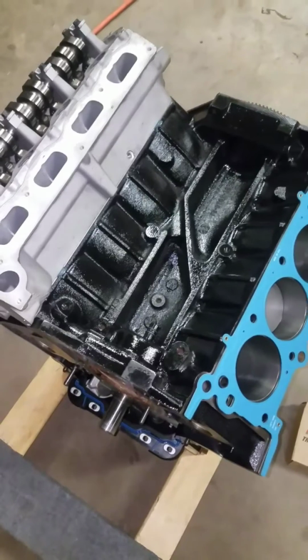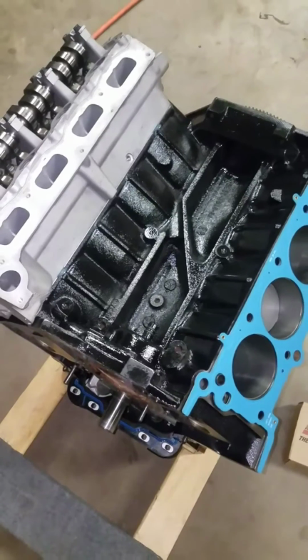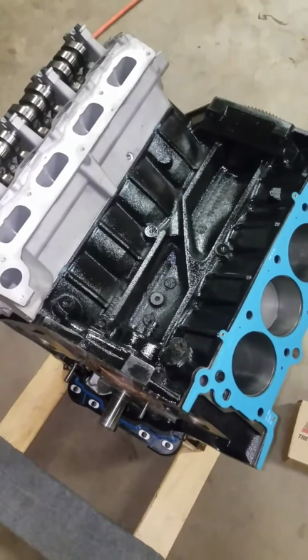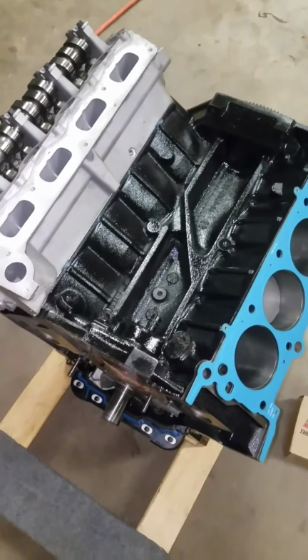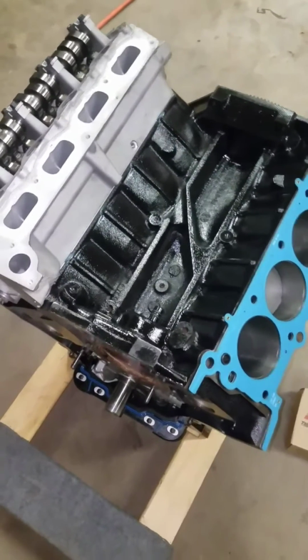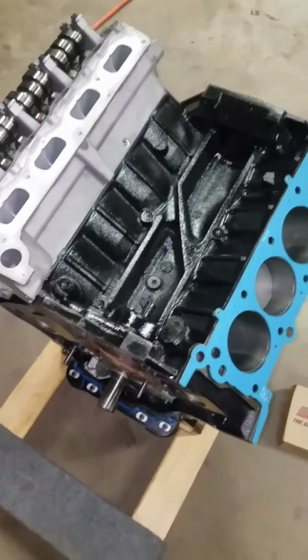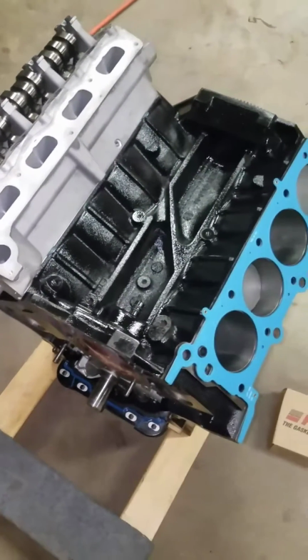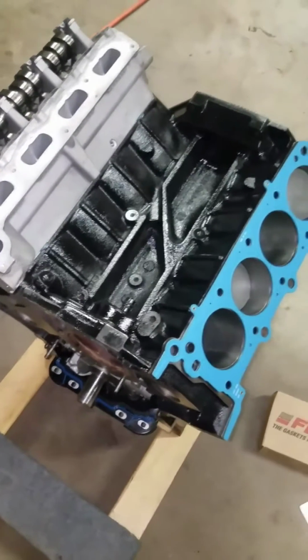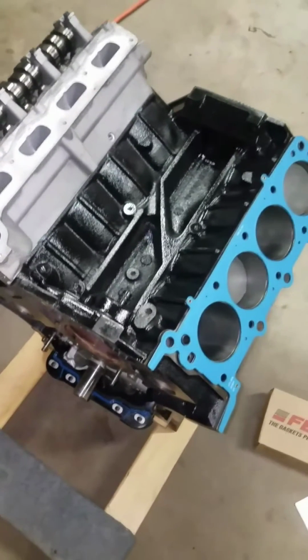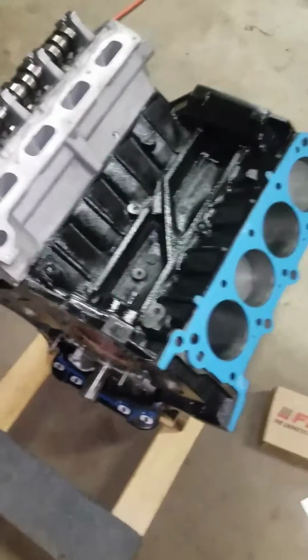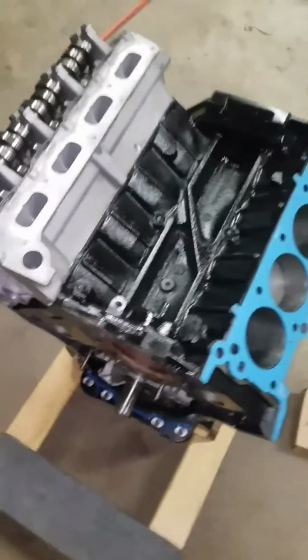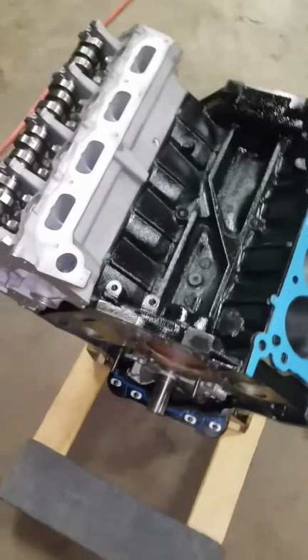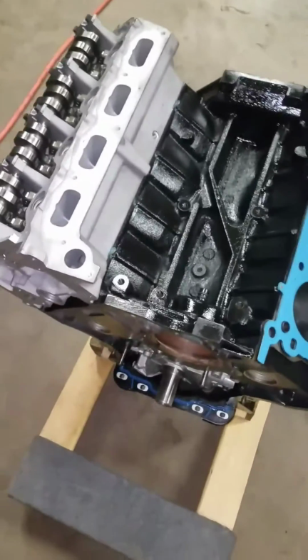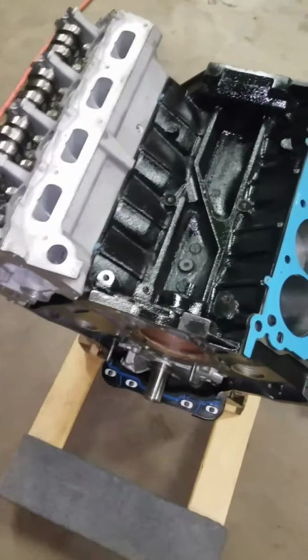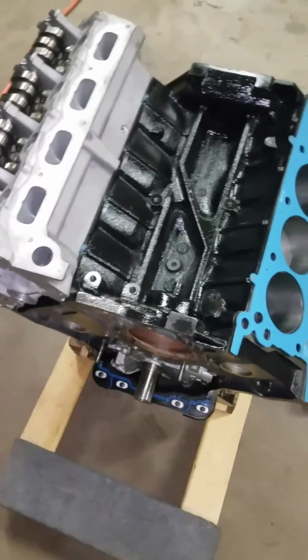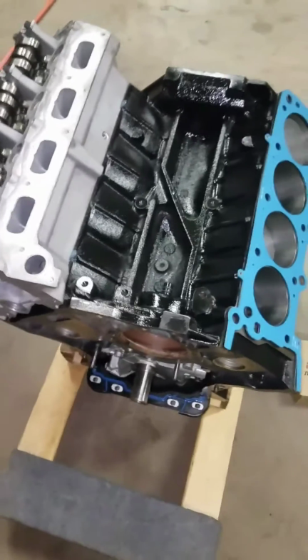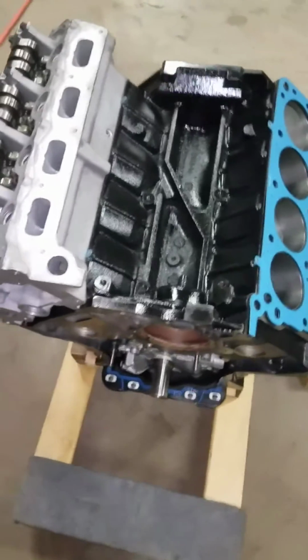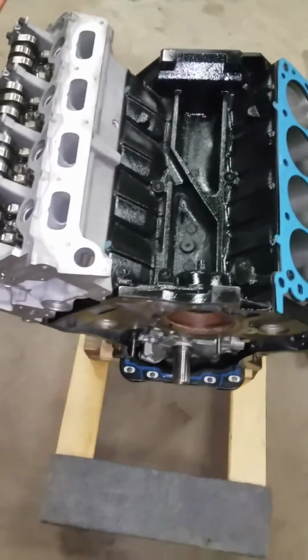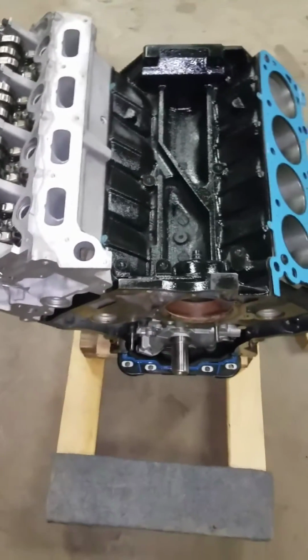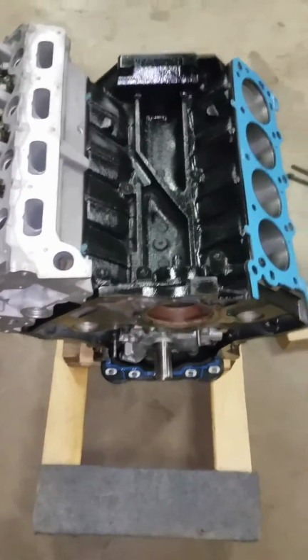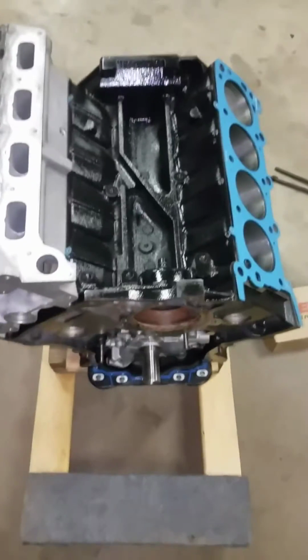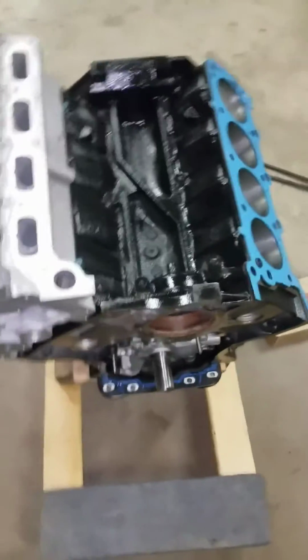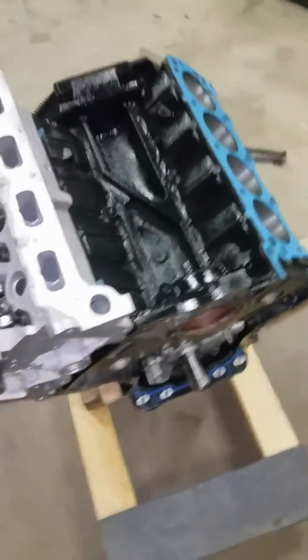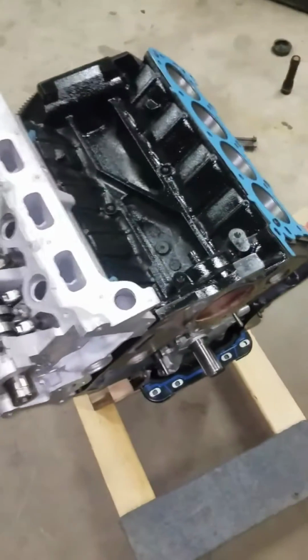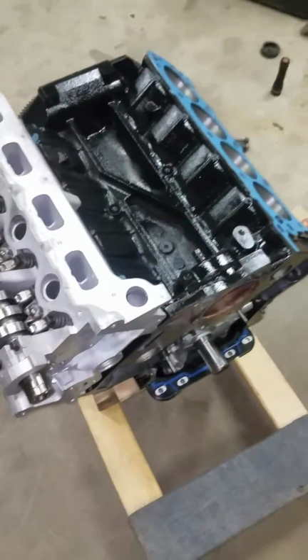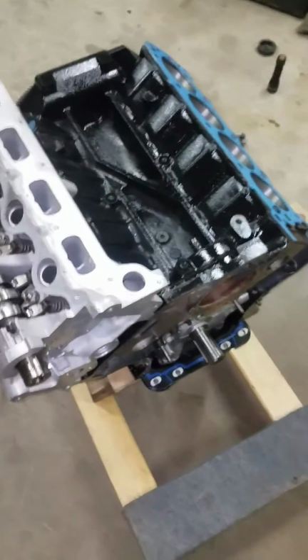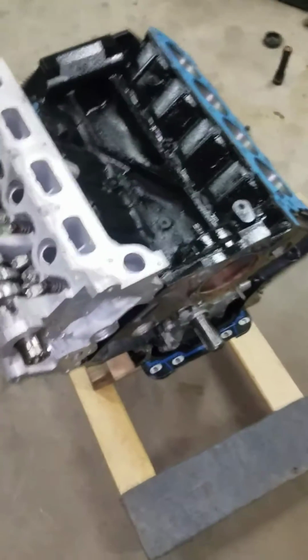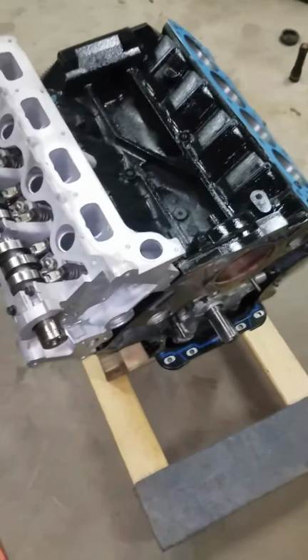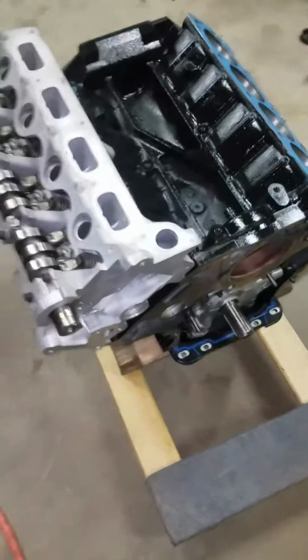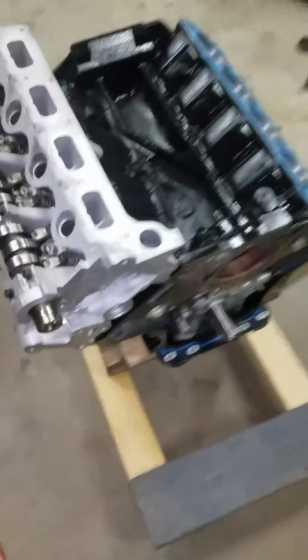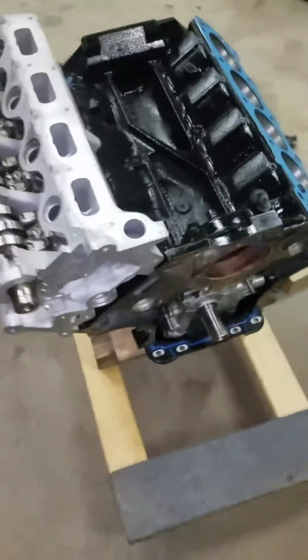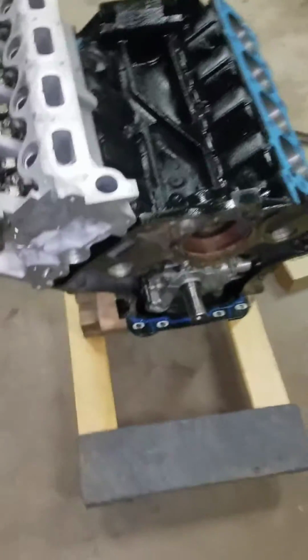This is a 2007 F150 5.4 liter 3-valve engine. Today I'm reassembling it — got all the machine work done on it. I've got one head on there, fixing to put the other head on, and was just going to go over a few things with you.